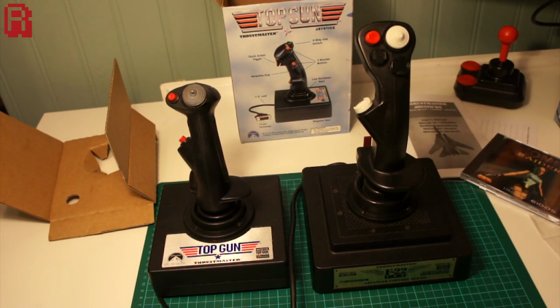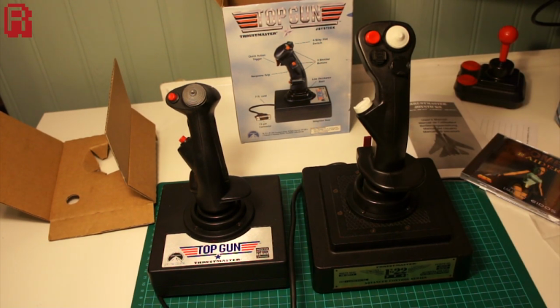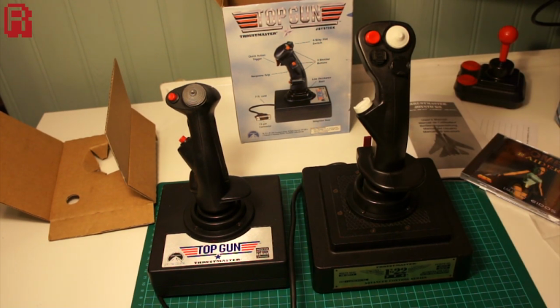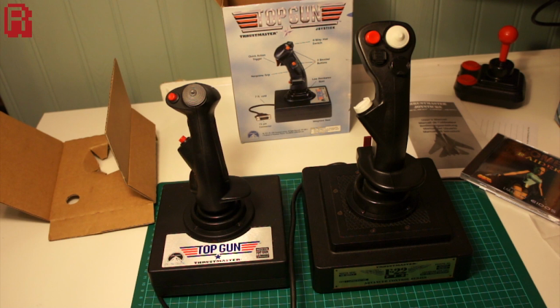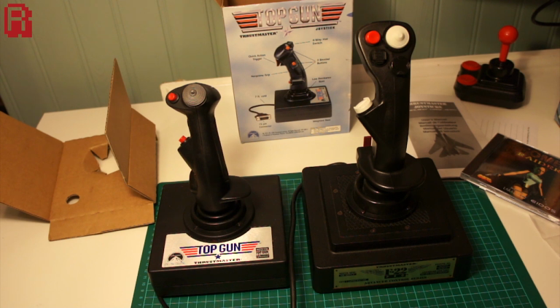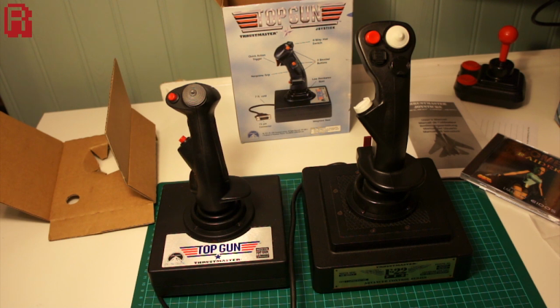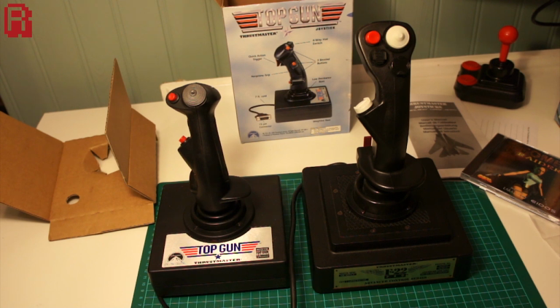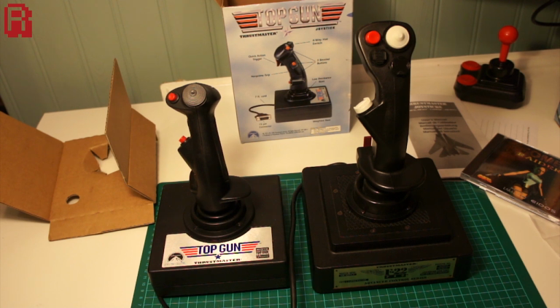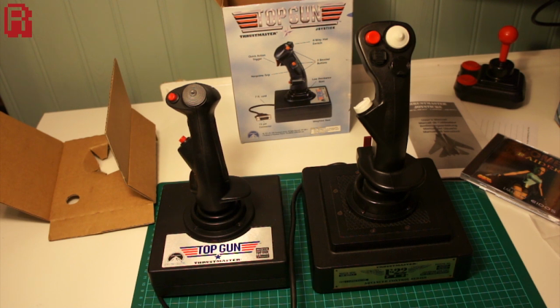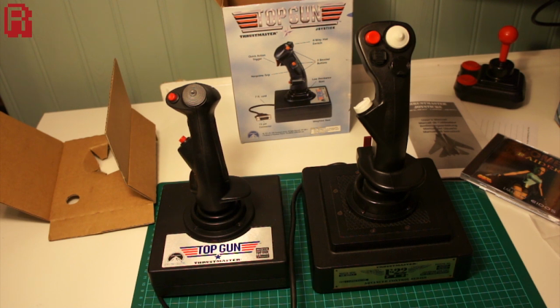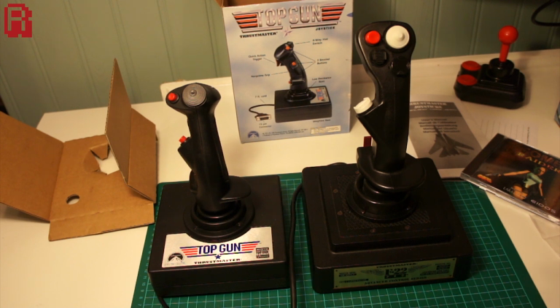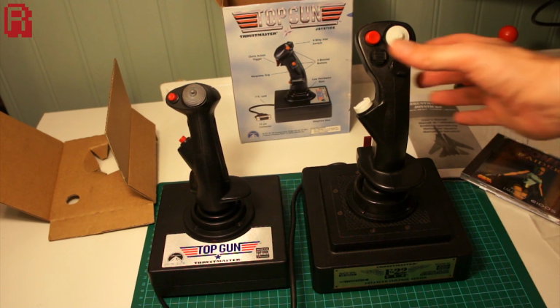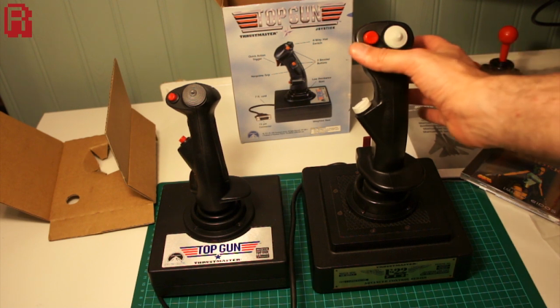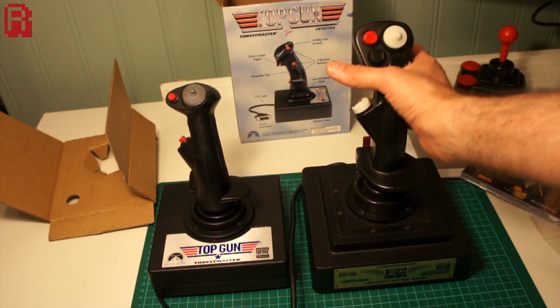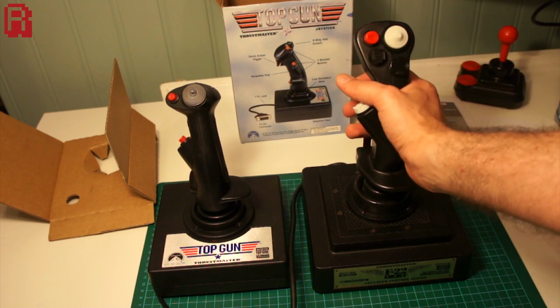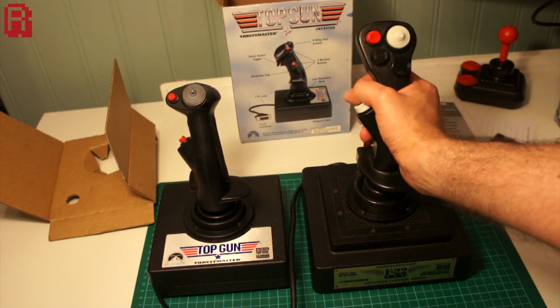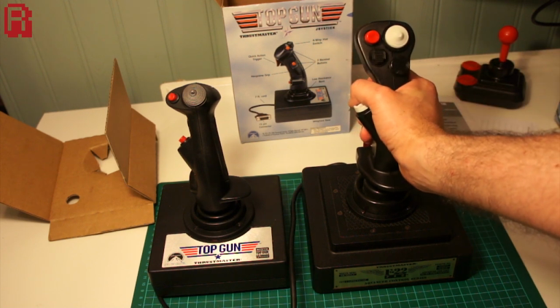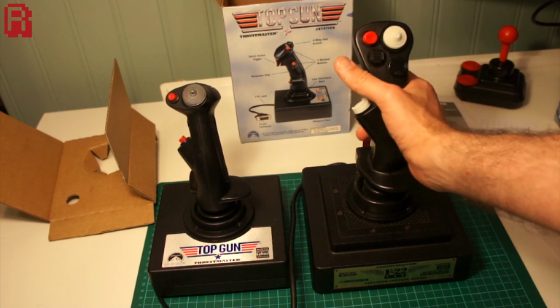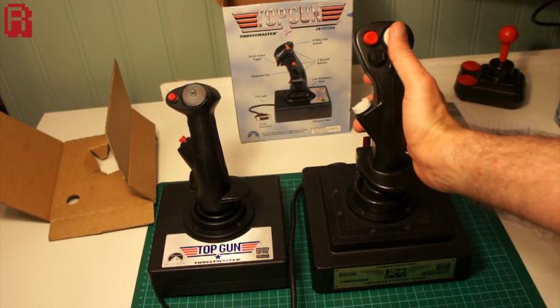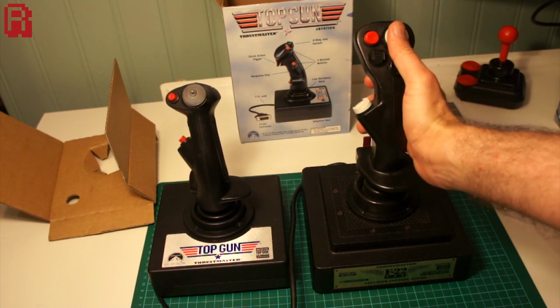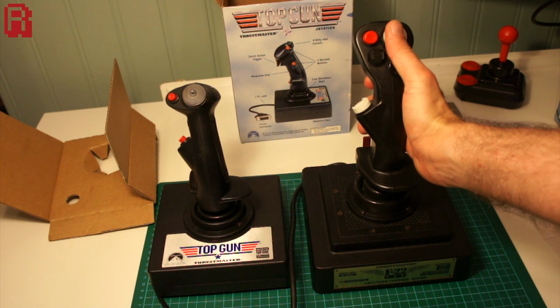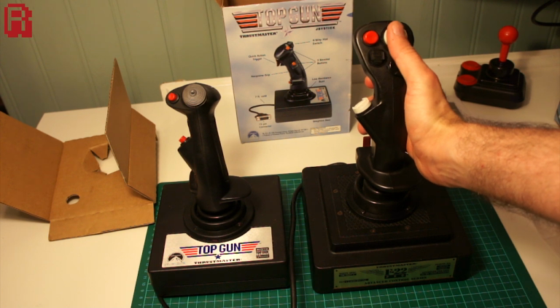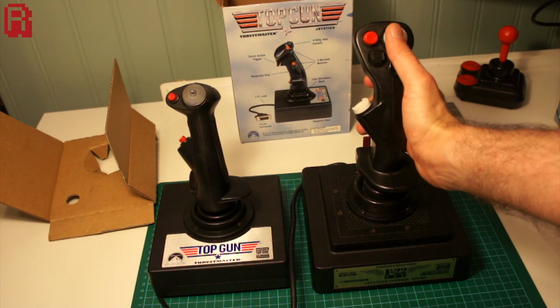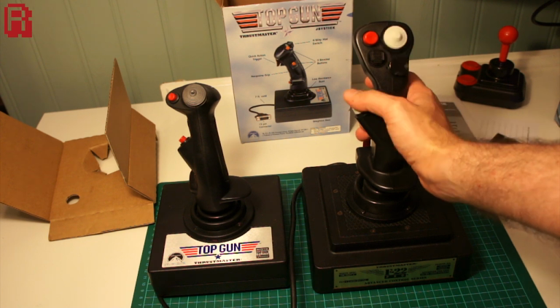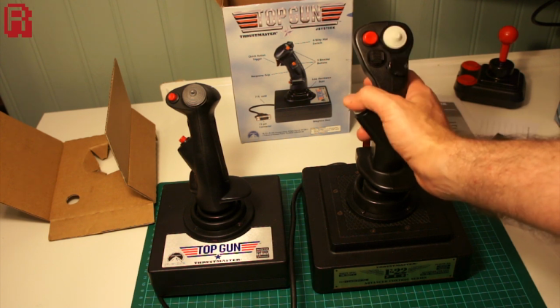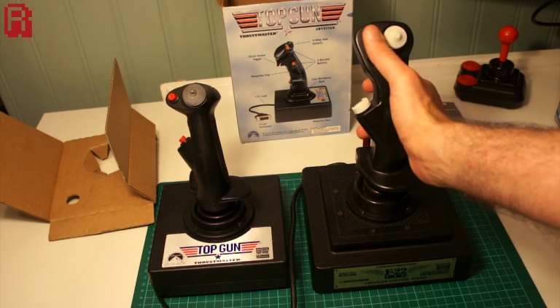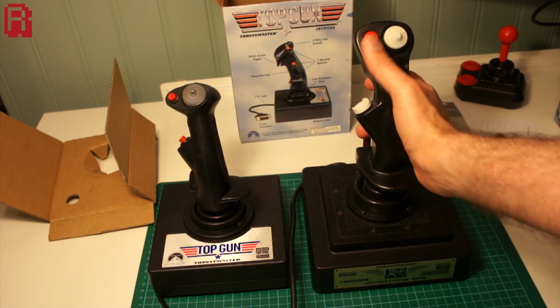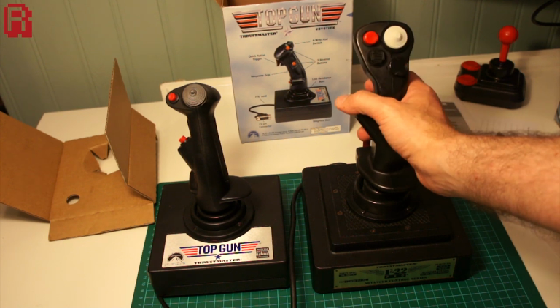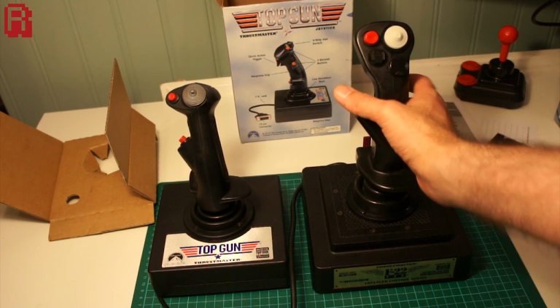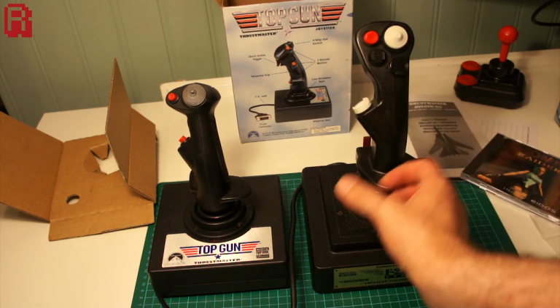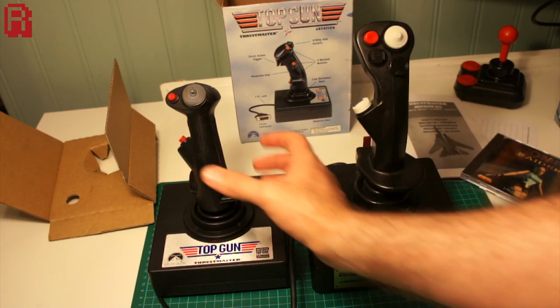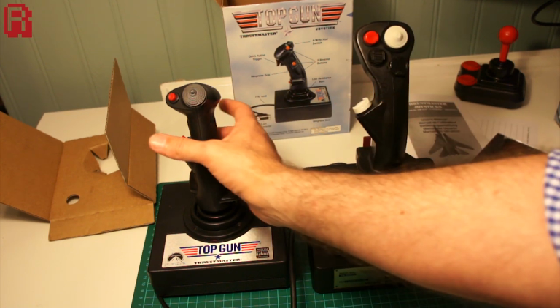For scale, here's the Thrustmaster F-22 Pro next to the Top Gun, and you can immediately see there's quite a size difference. Two very different joysticks at opposite ends of the price spectrum.